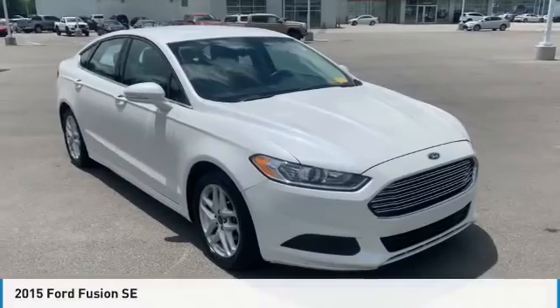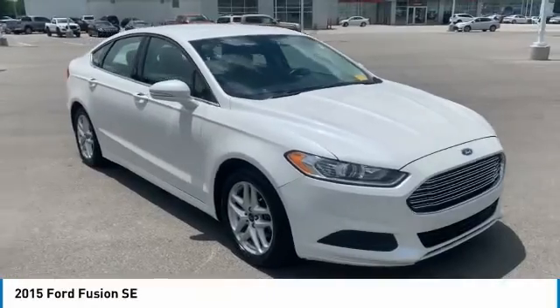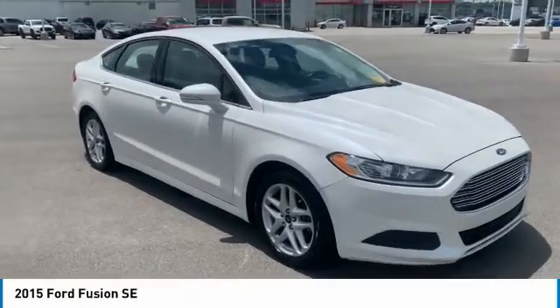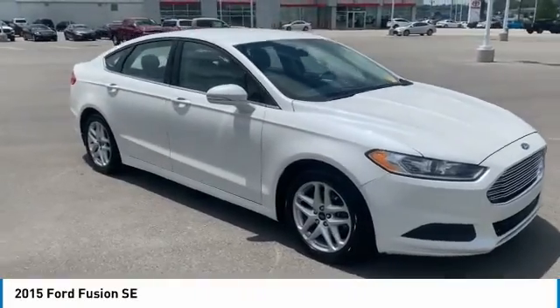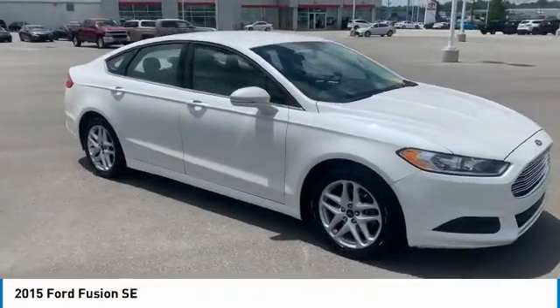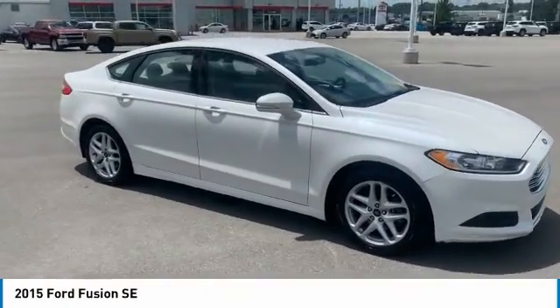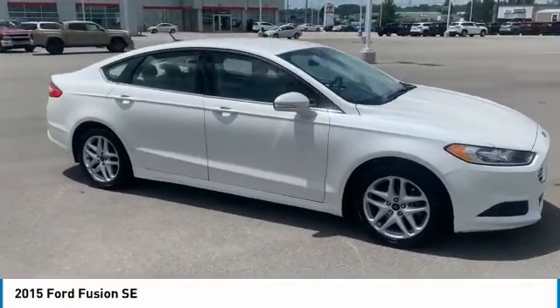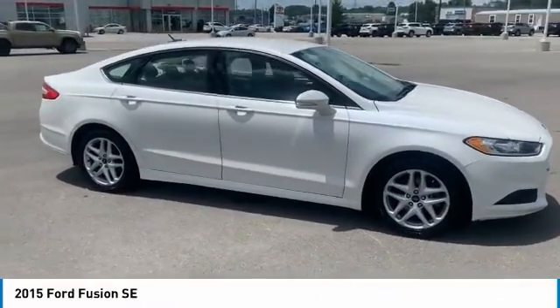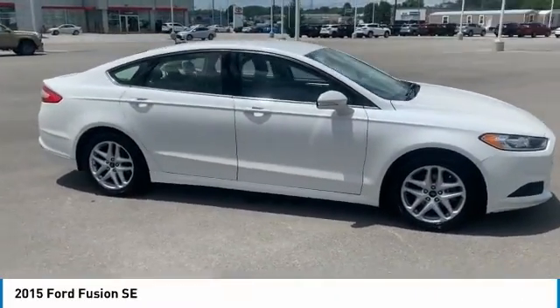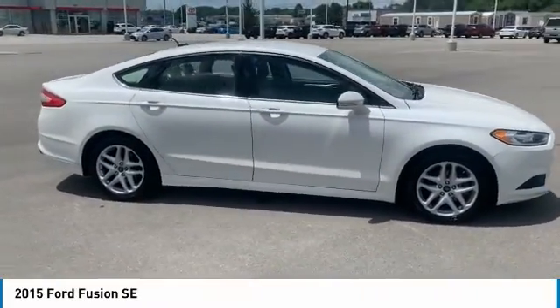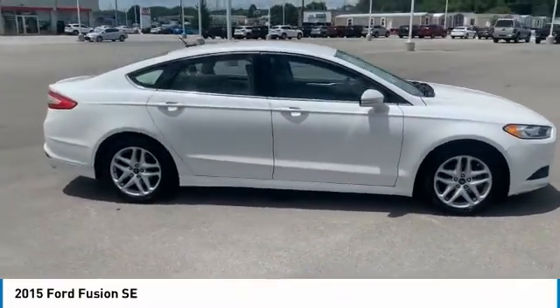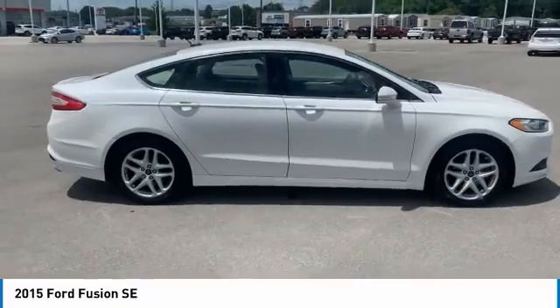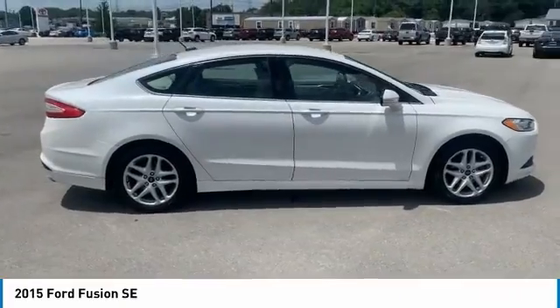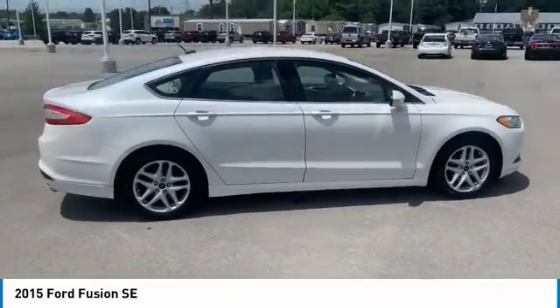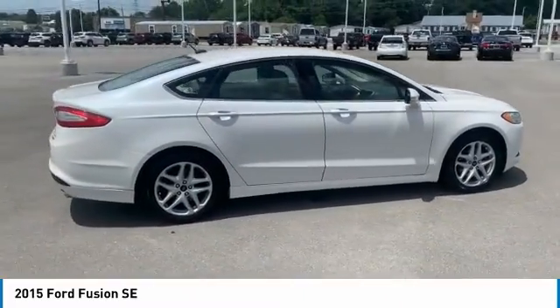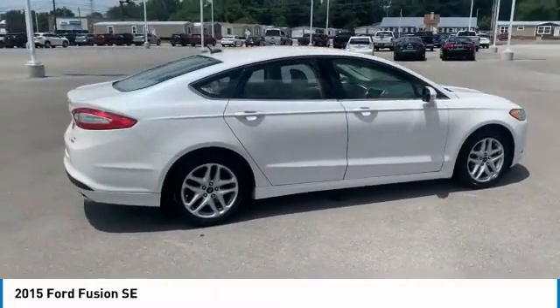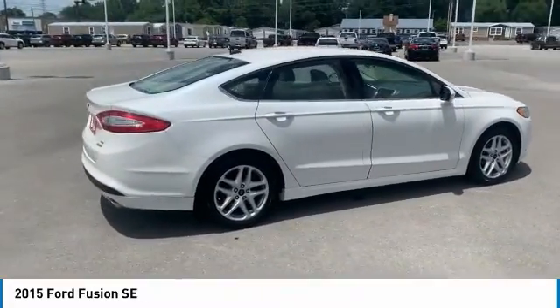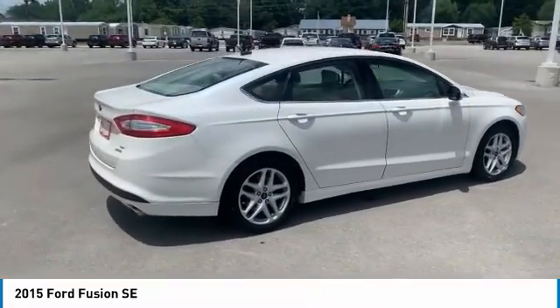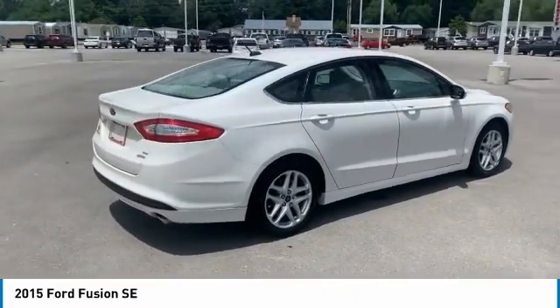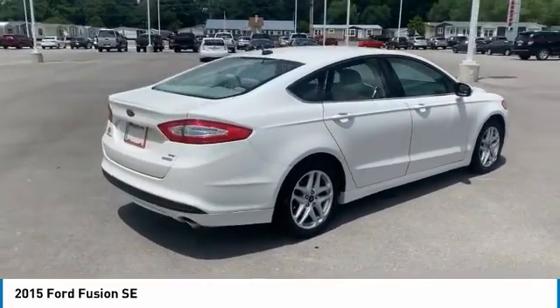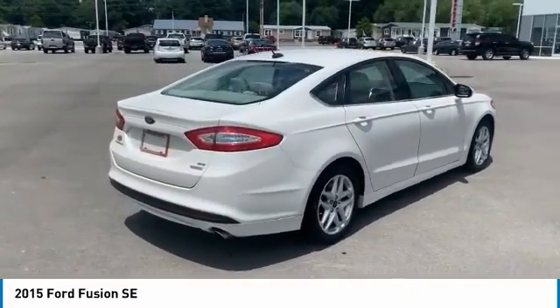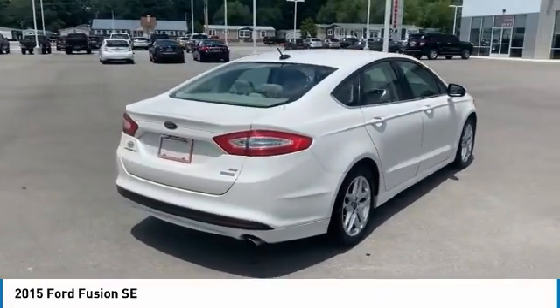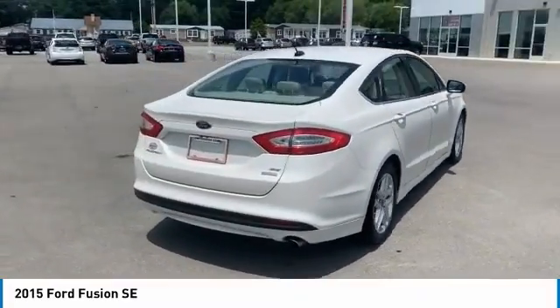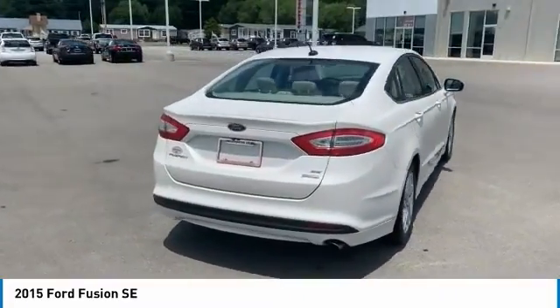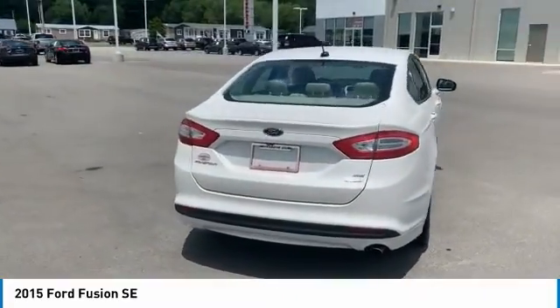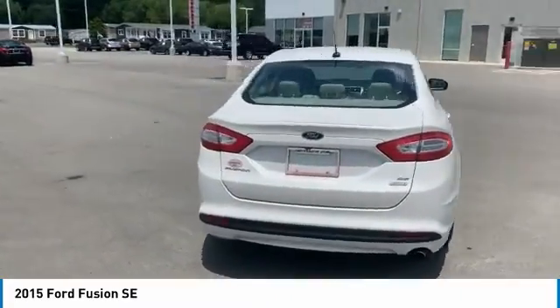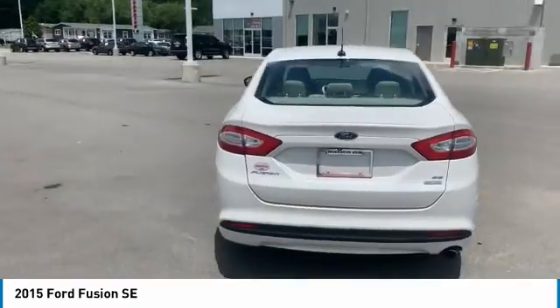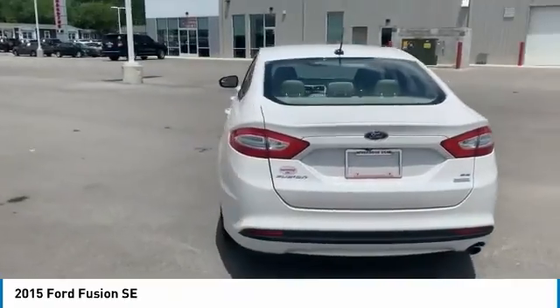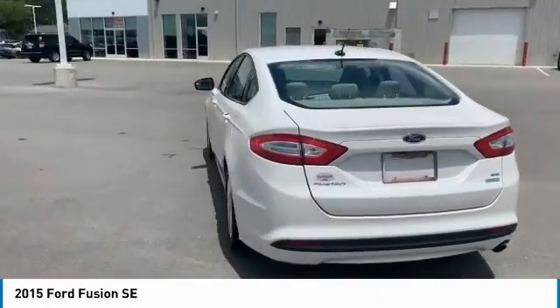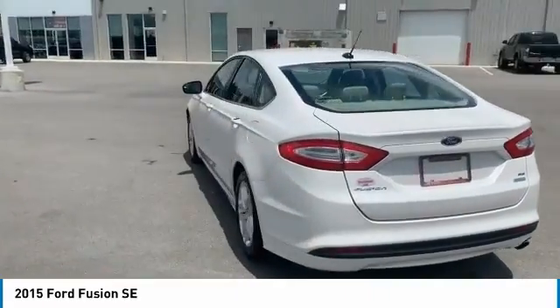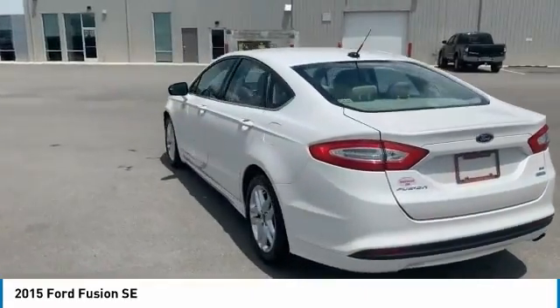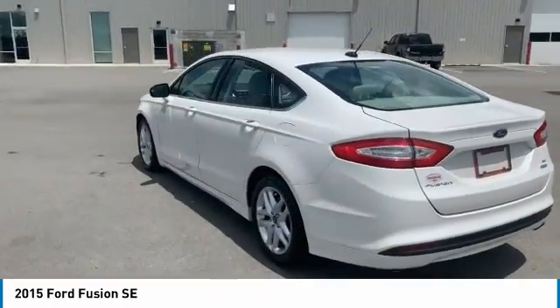Looking for the right vehicle? Check out the 2015 Fusion. You can have both impressive power and great economy in a Fusion. Here are some of this vehicle's great options.